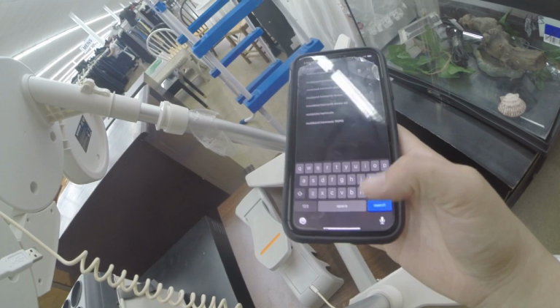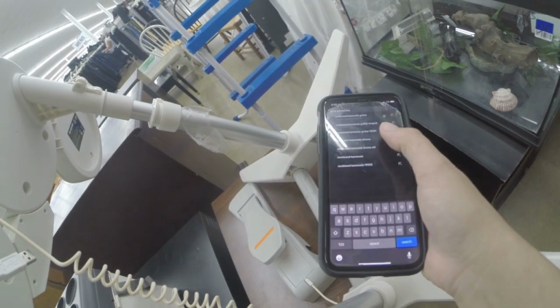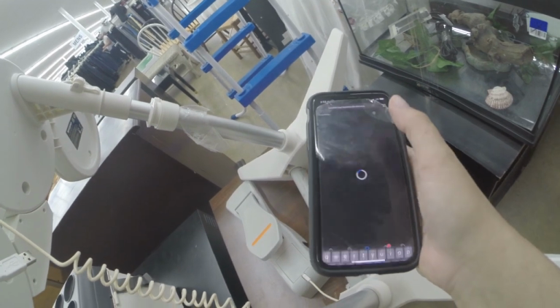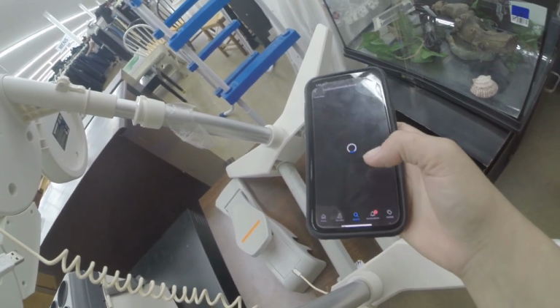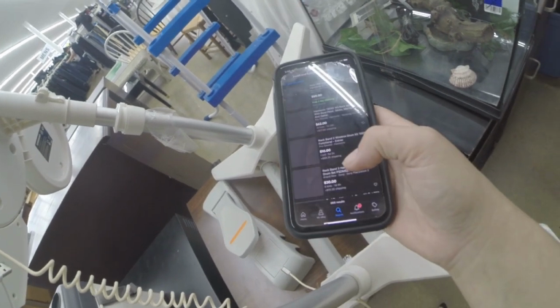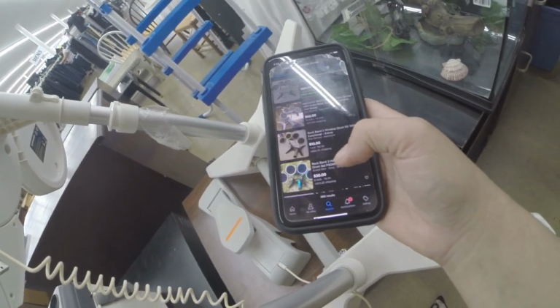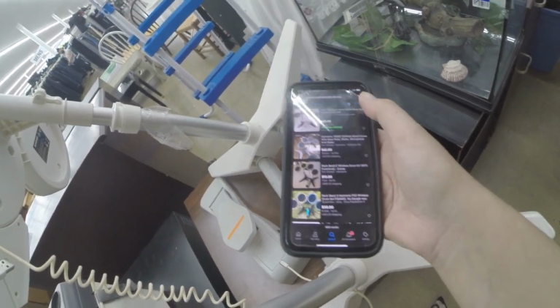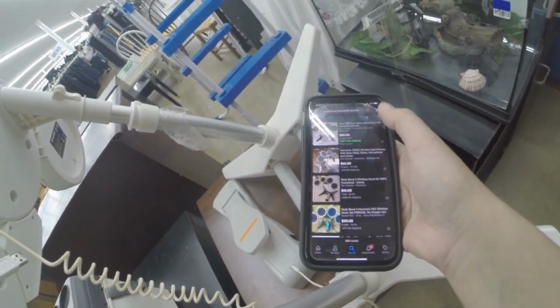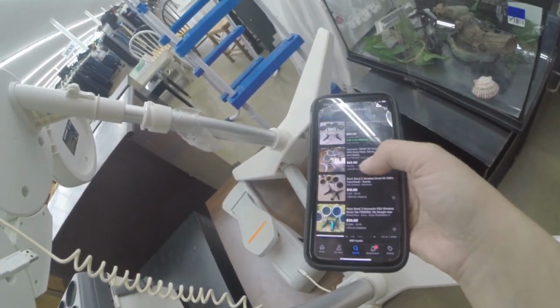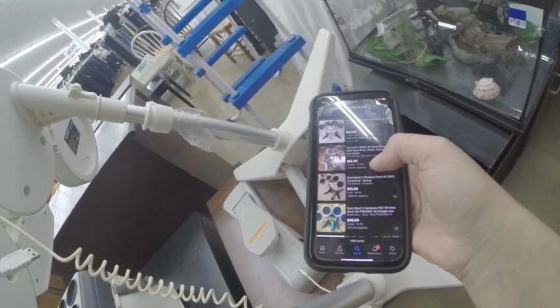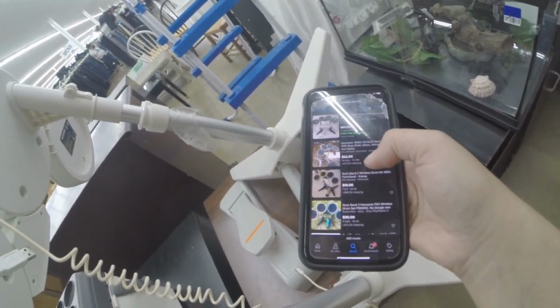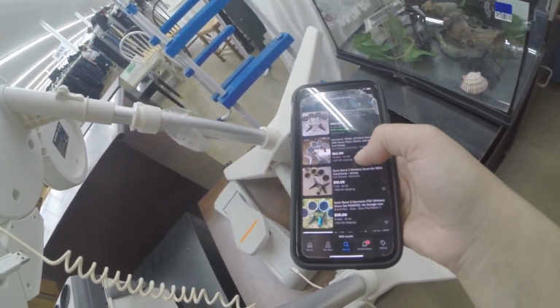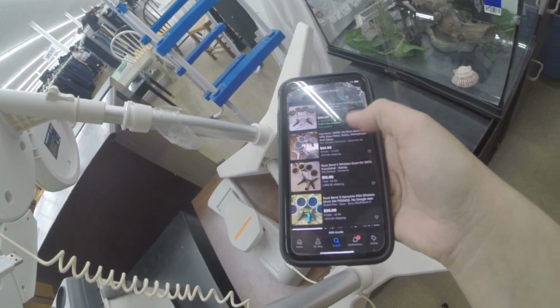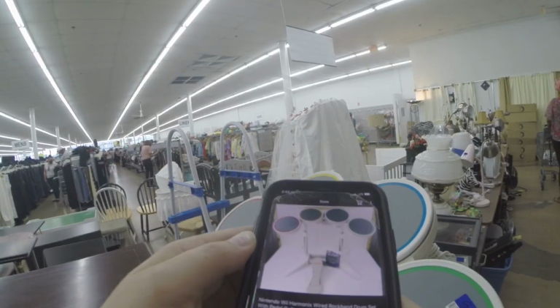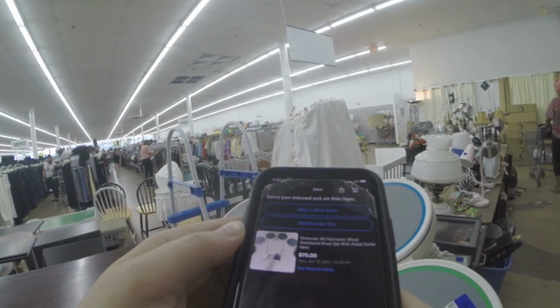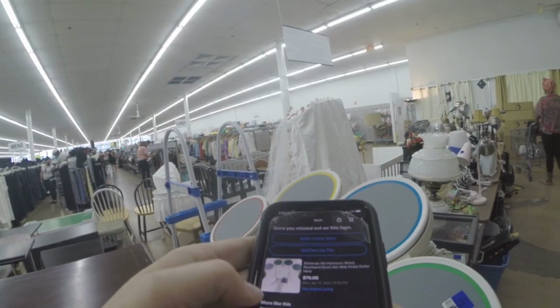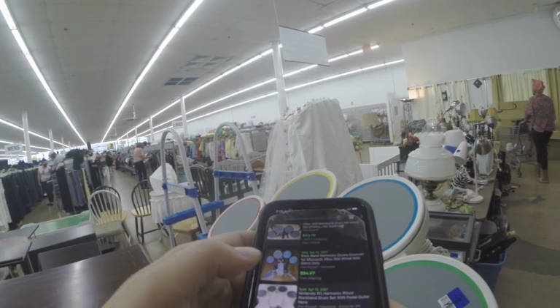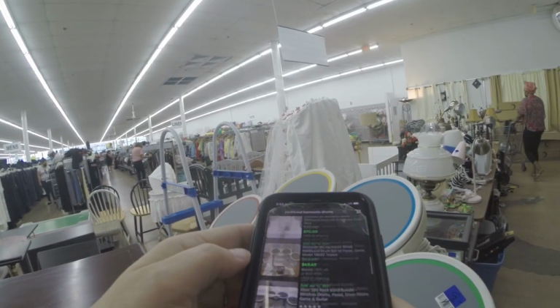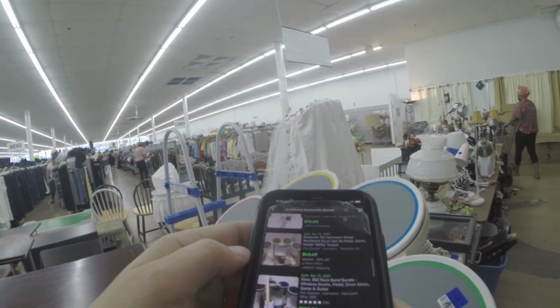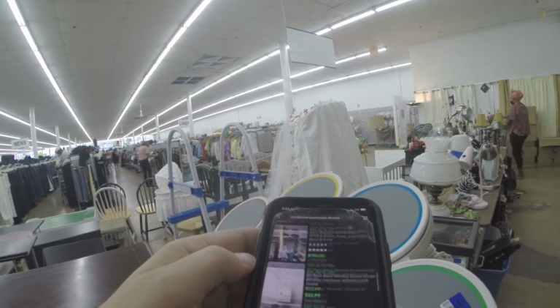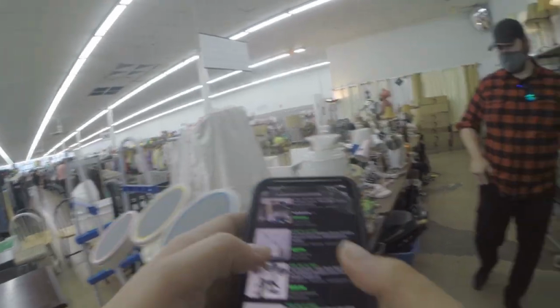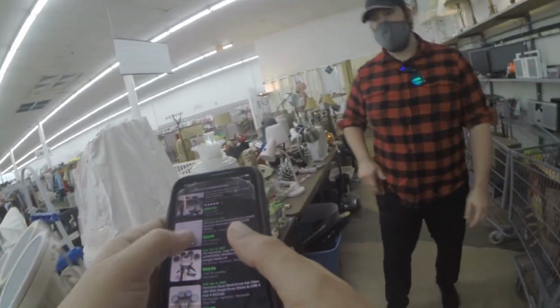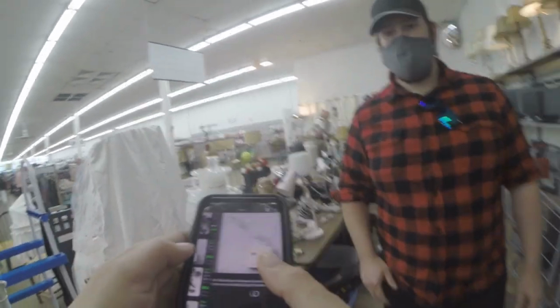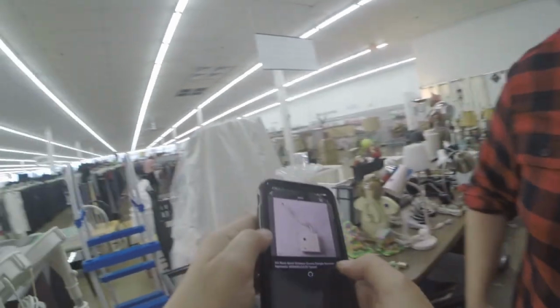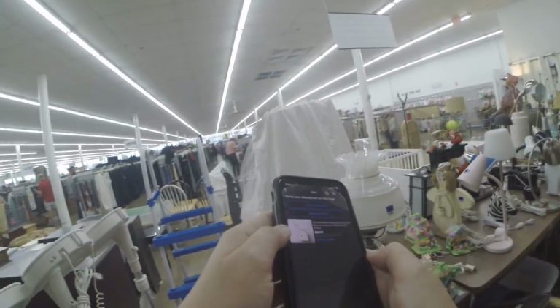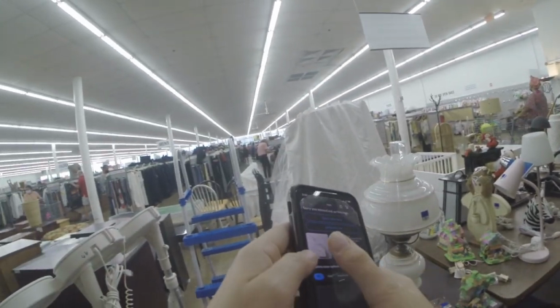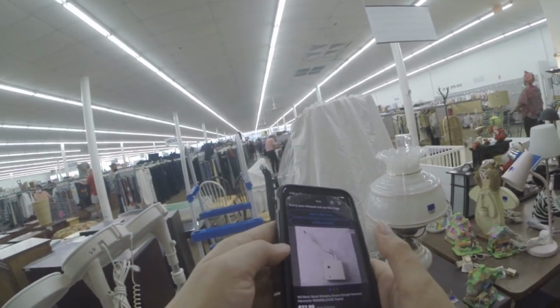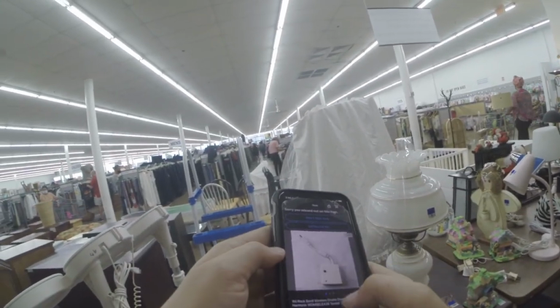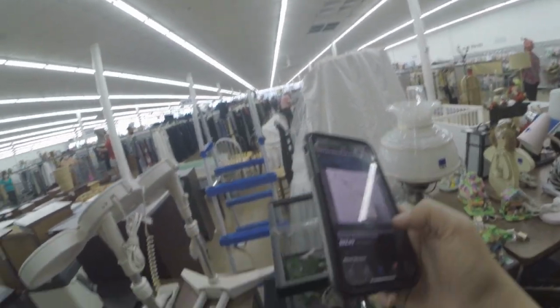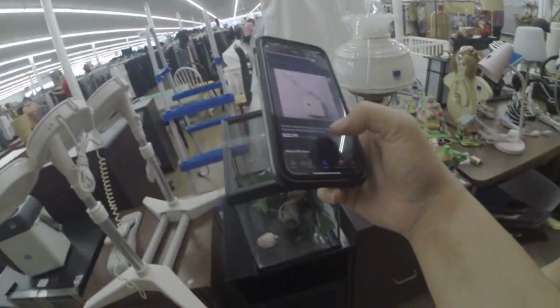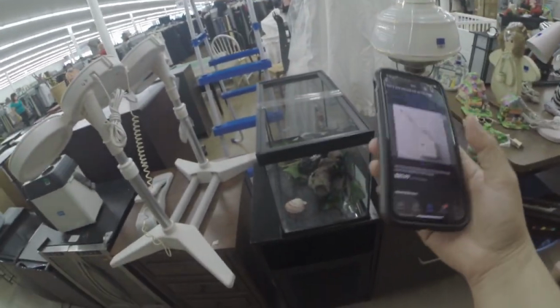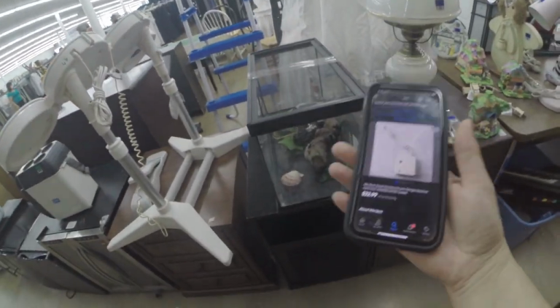Always look out for any Rock Band accessories, whether it be a drum set like this or one of the guitars. You can also see me pulling up this dongle, which plugs in as a receiver for those instruments. Always pick those up — it's easy money.